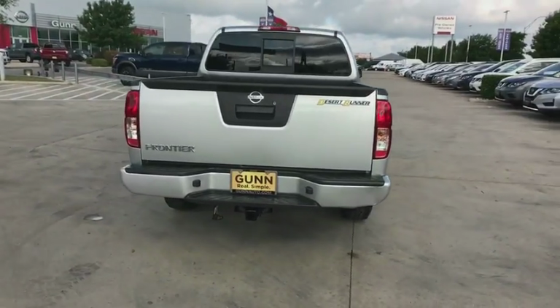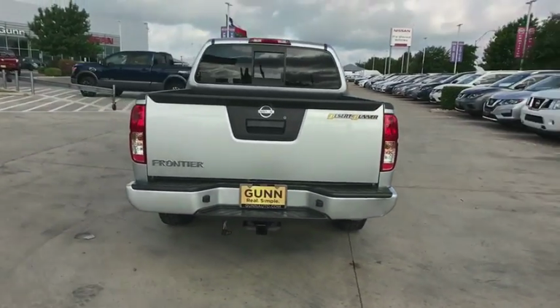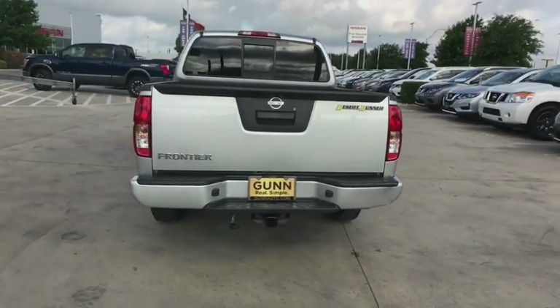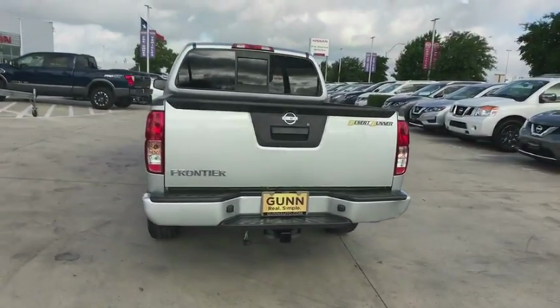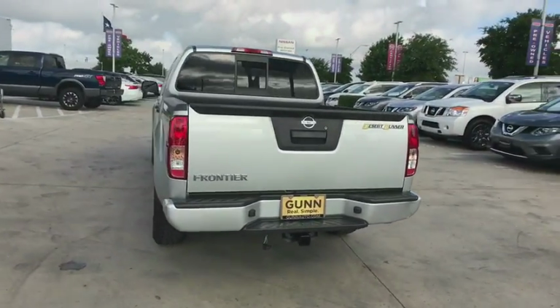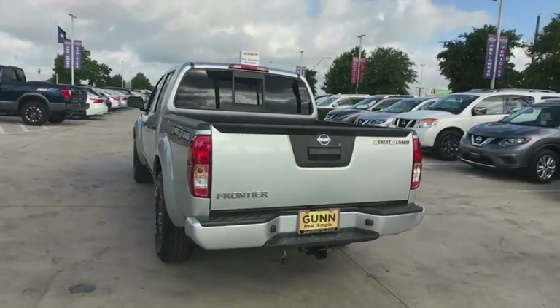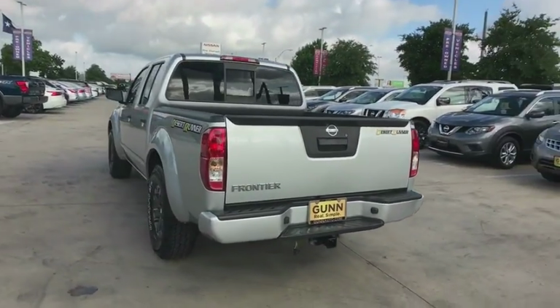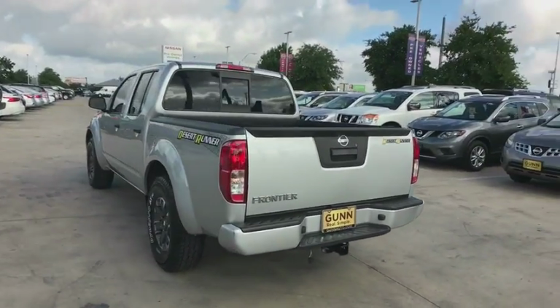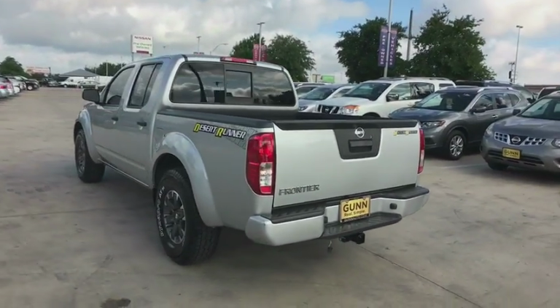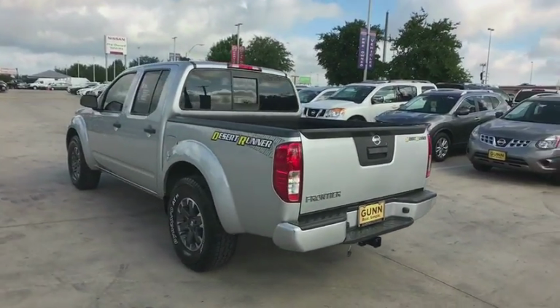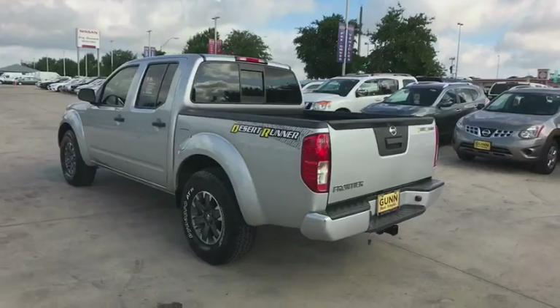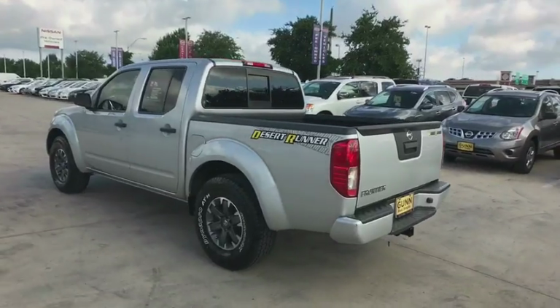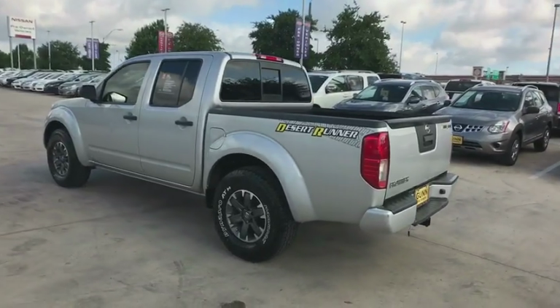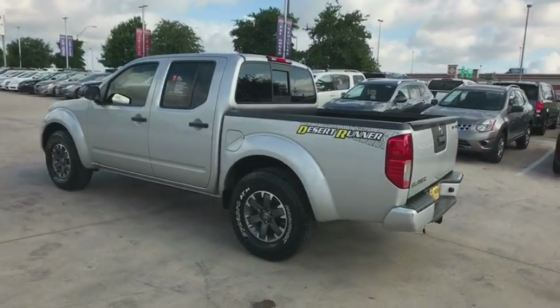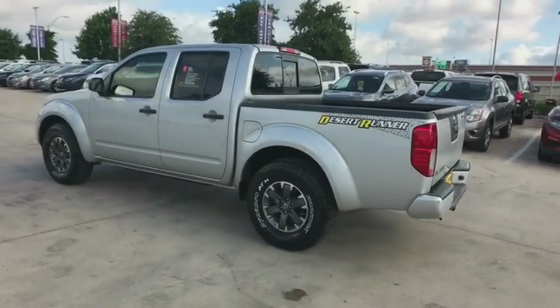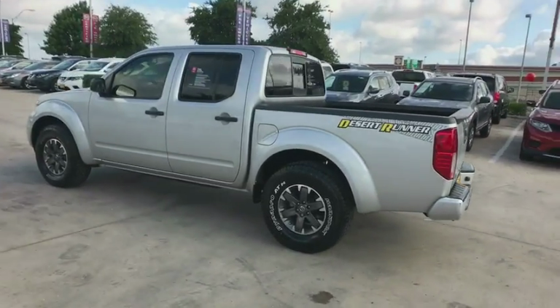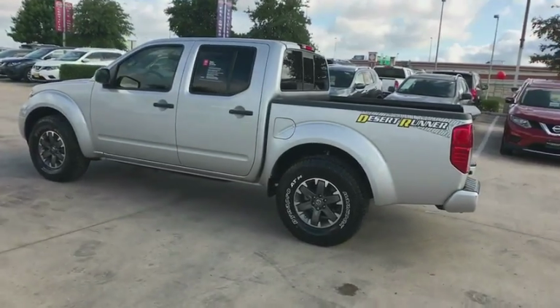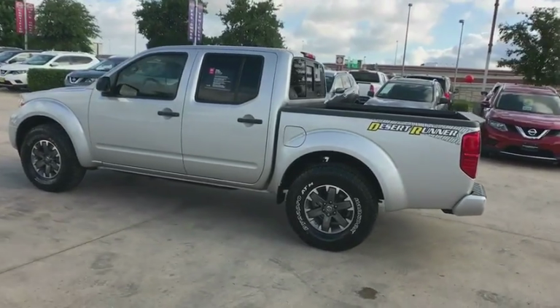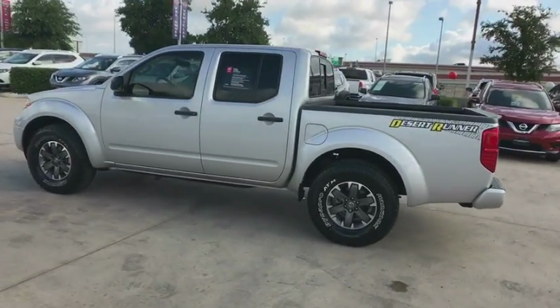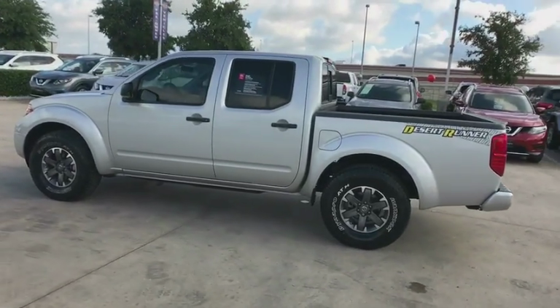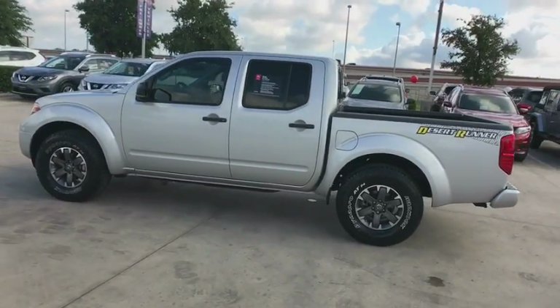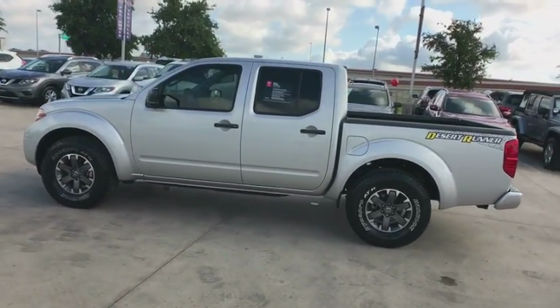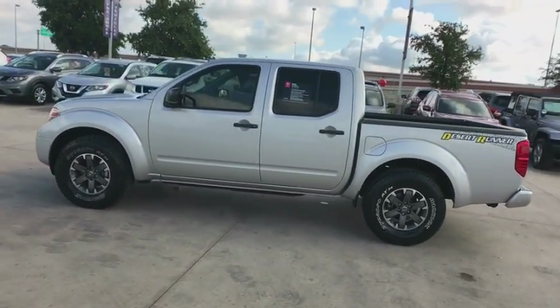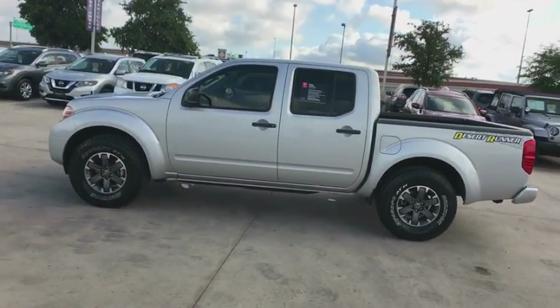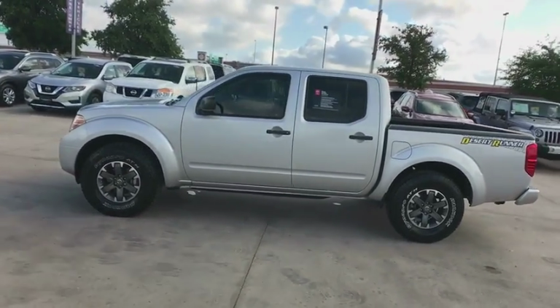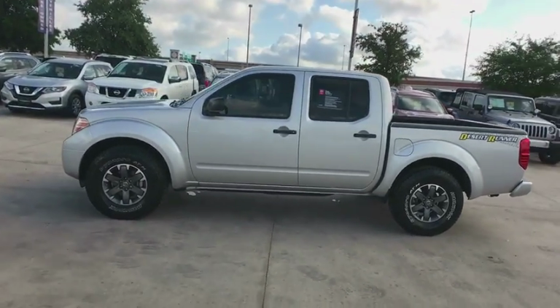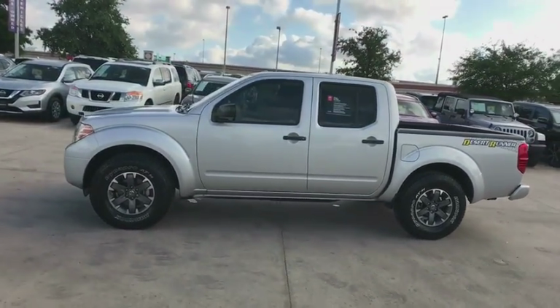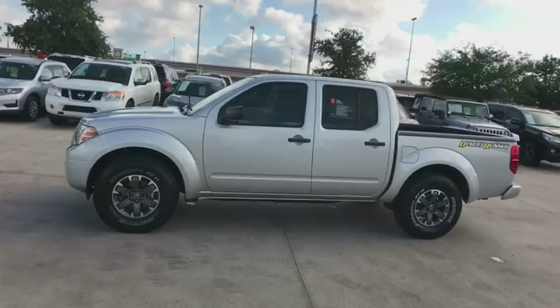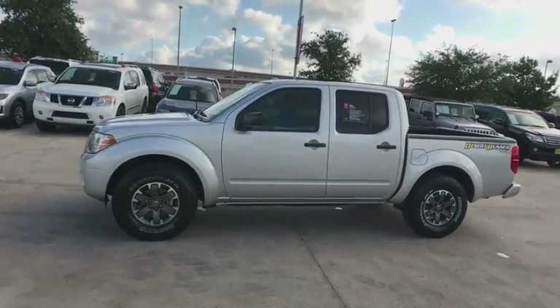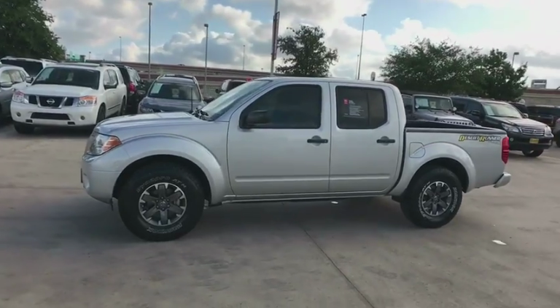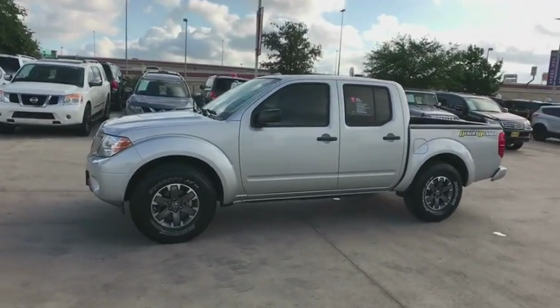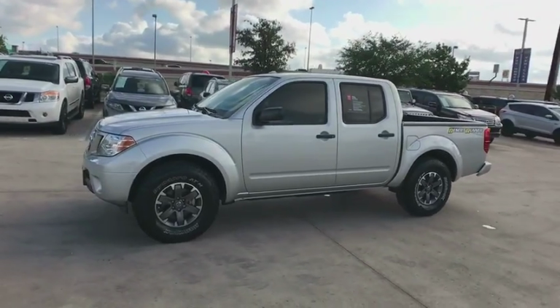The Frontier's interior comforts include cab versatility, under-seat storage, and seating for five. This vehicle has less than 25,000 miles.